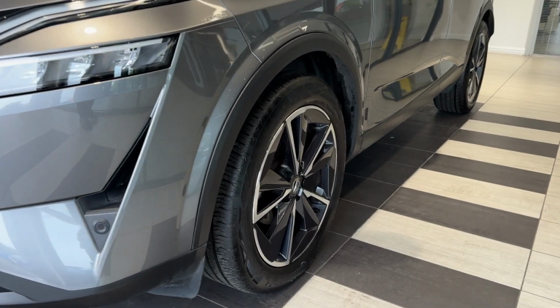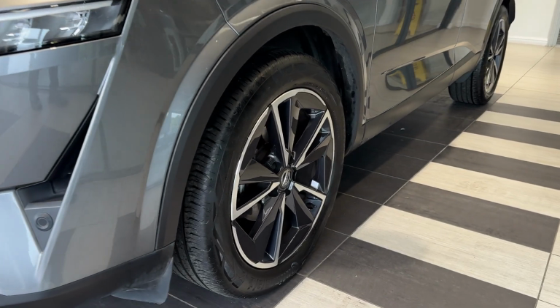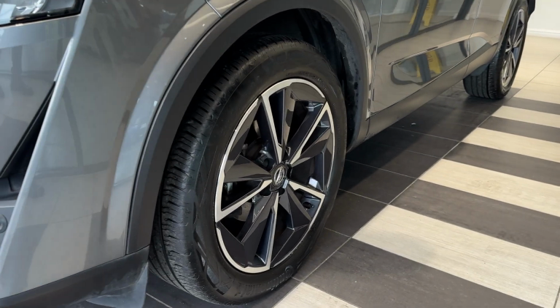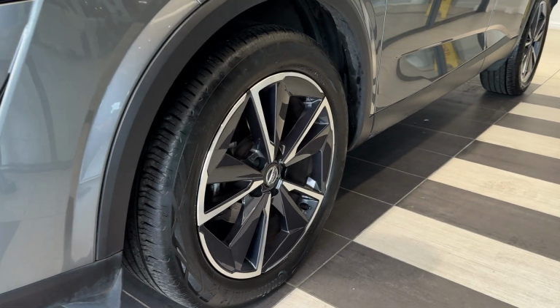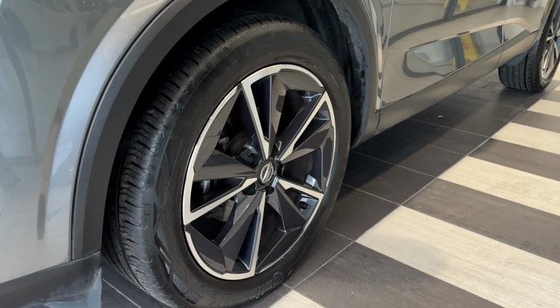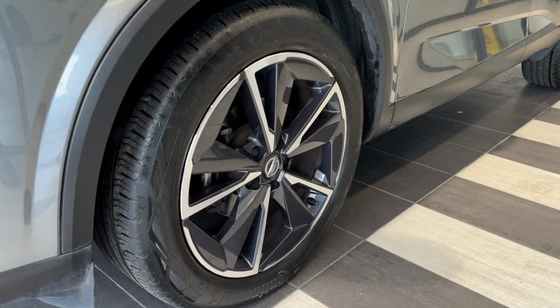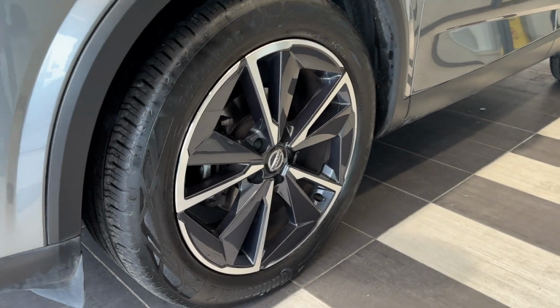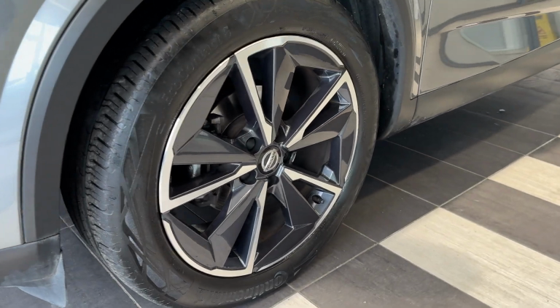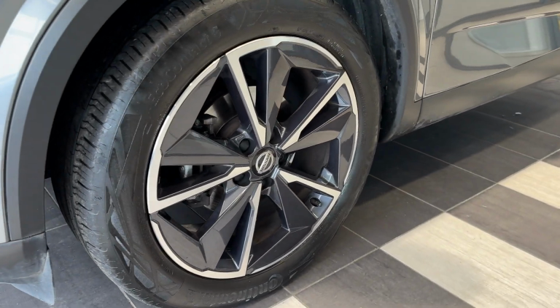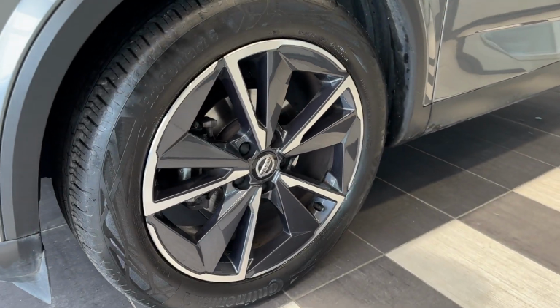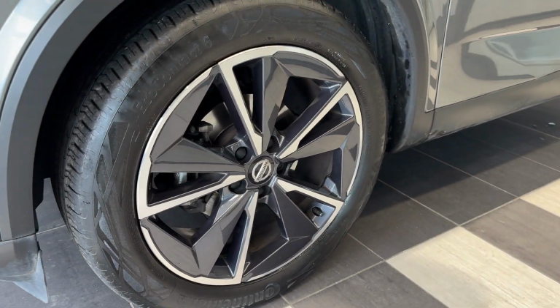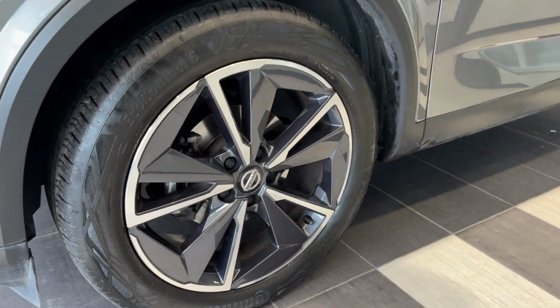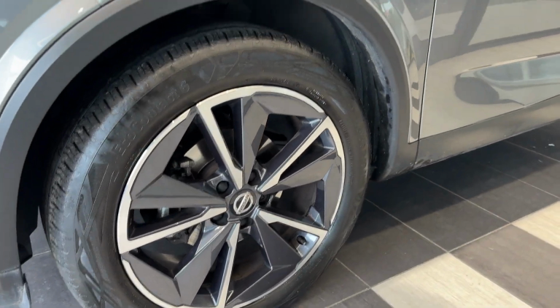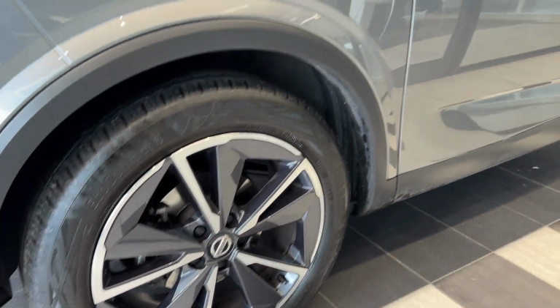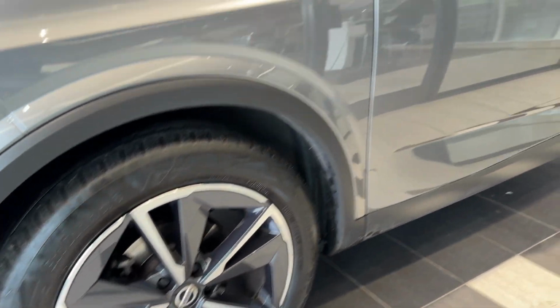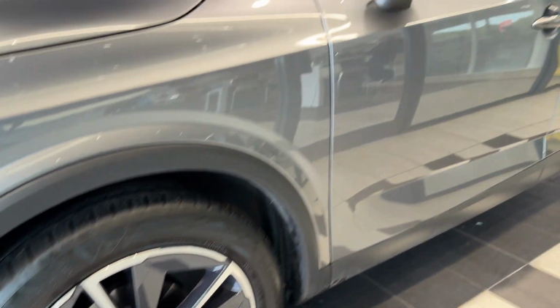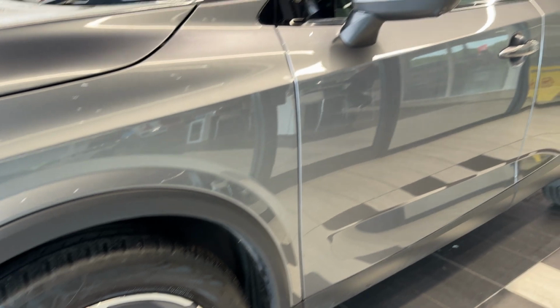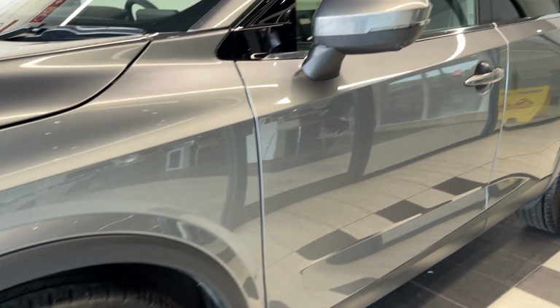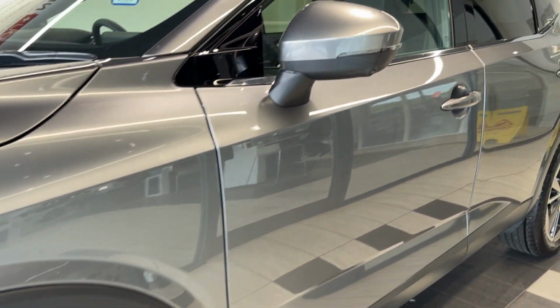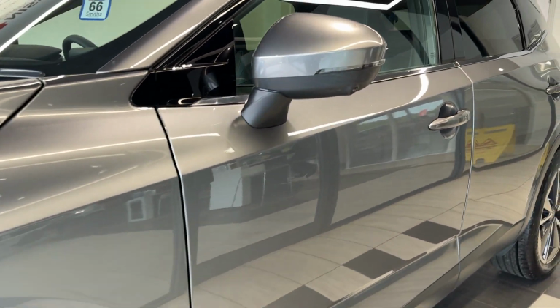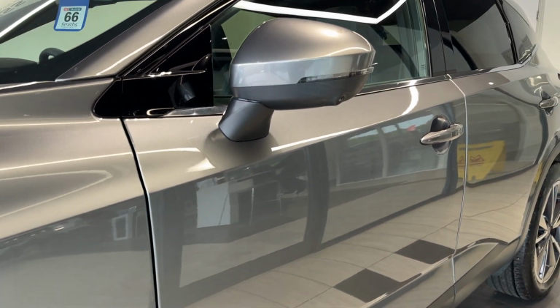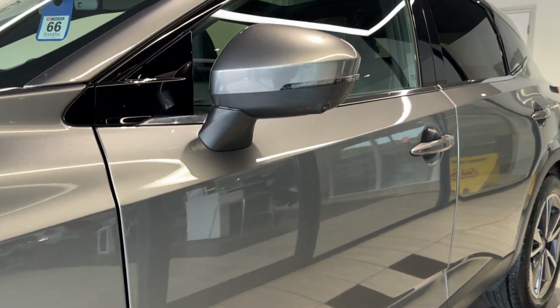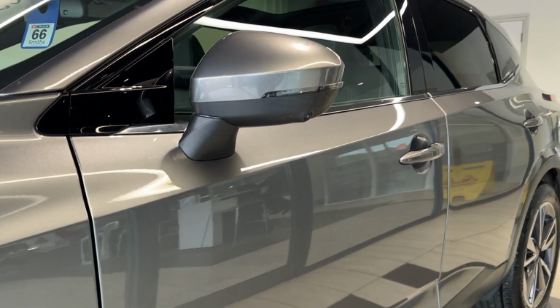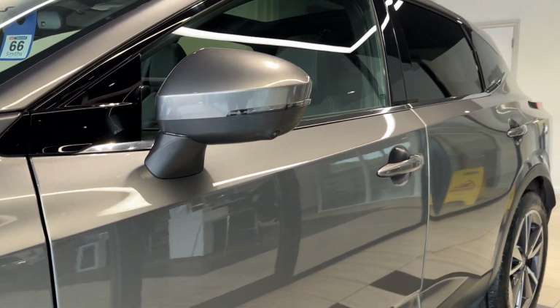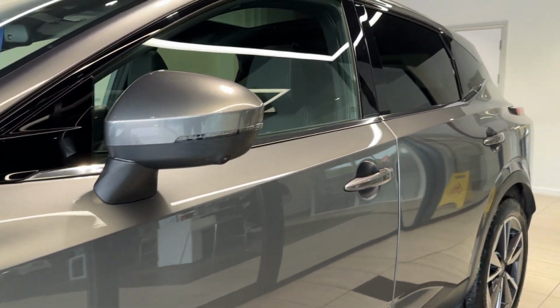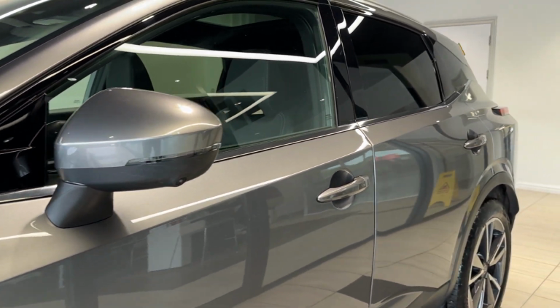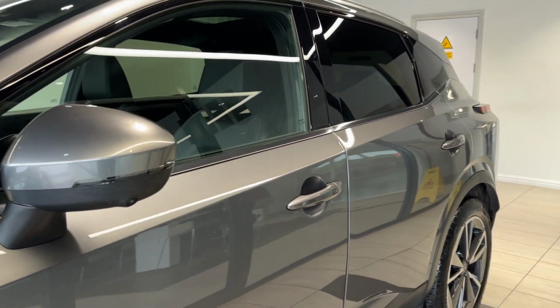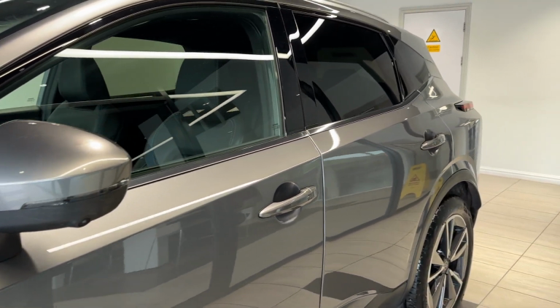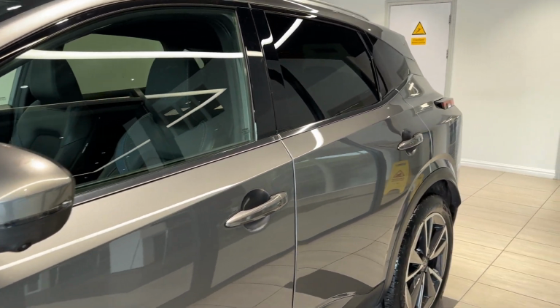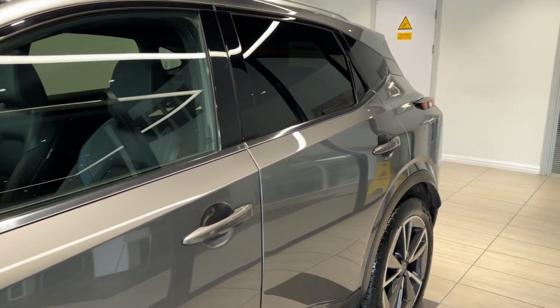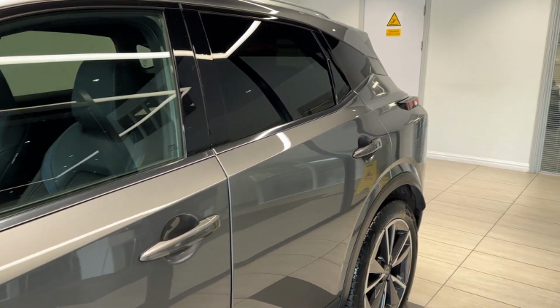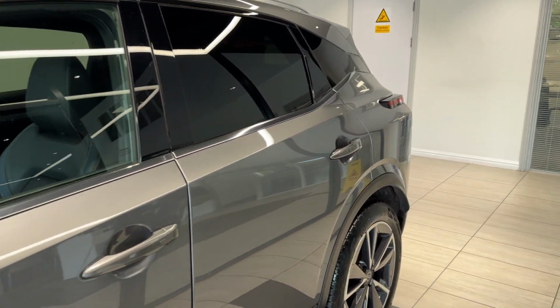Coming down to the passenger side front wheel. This car comes with 360-degree cameras, rear privacy glass, and alloy wheels.